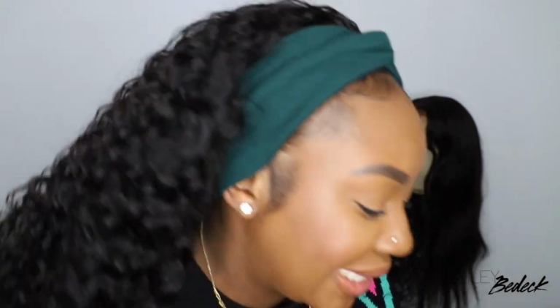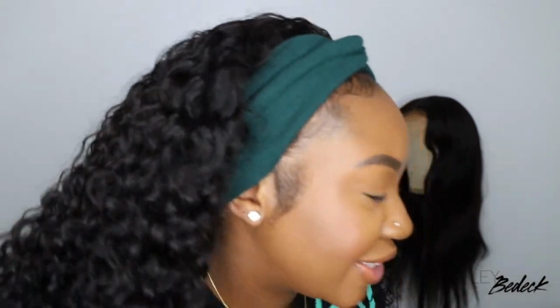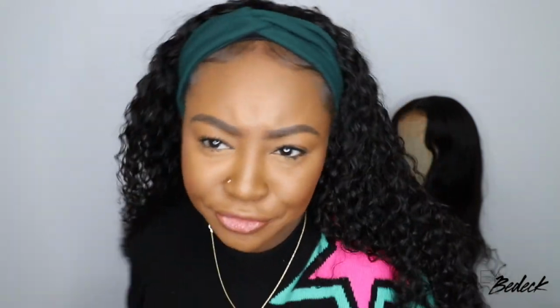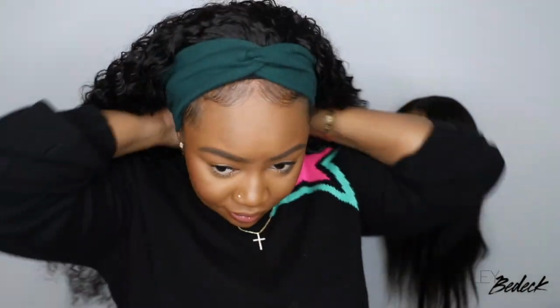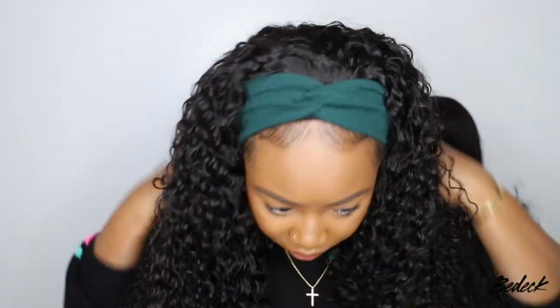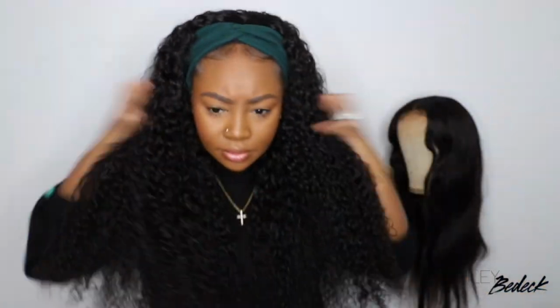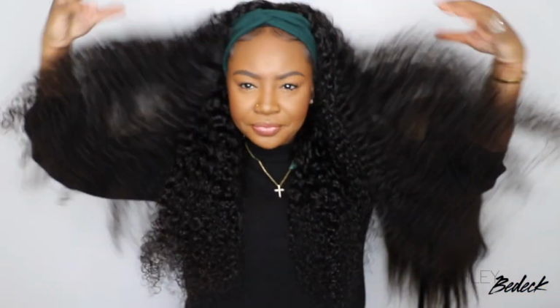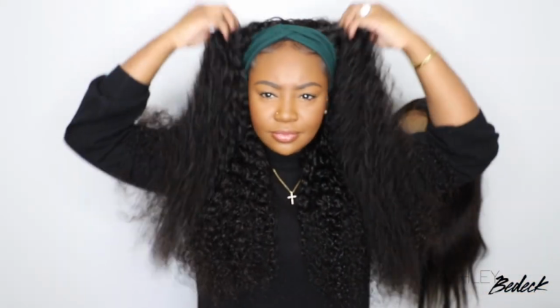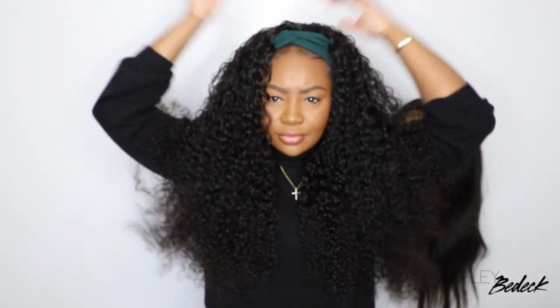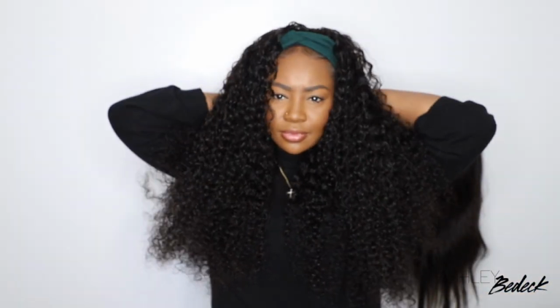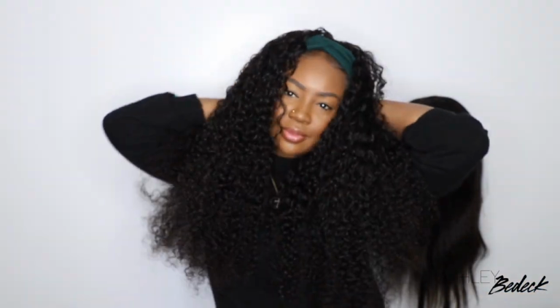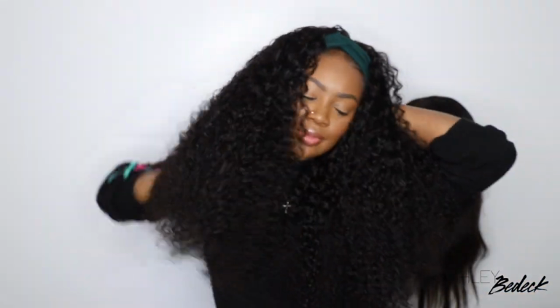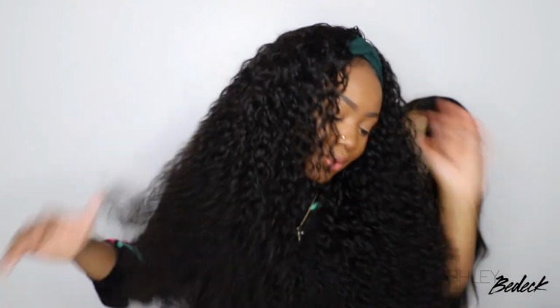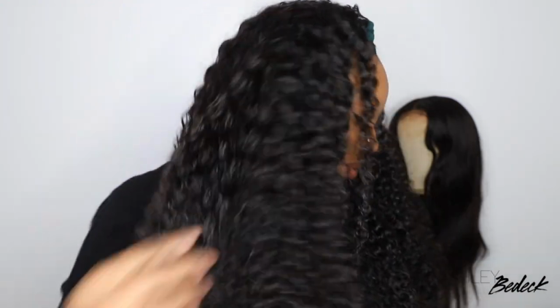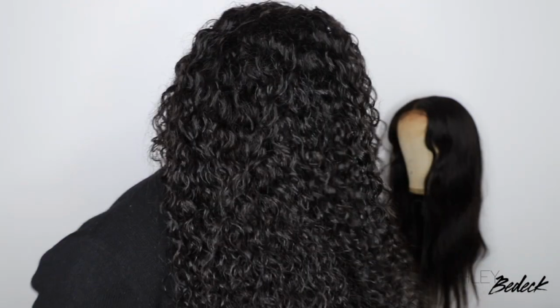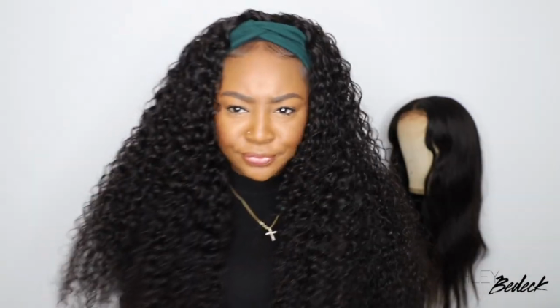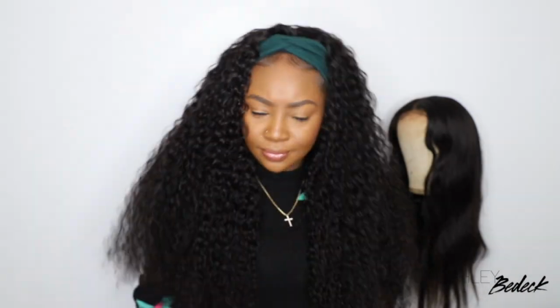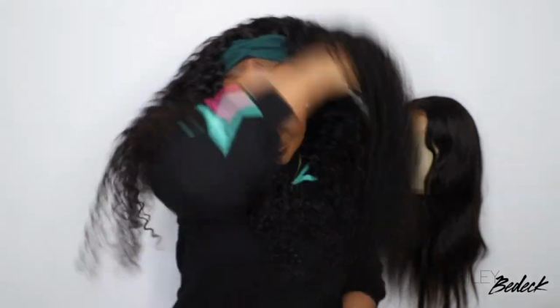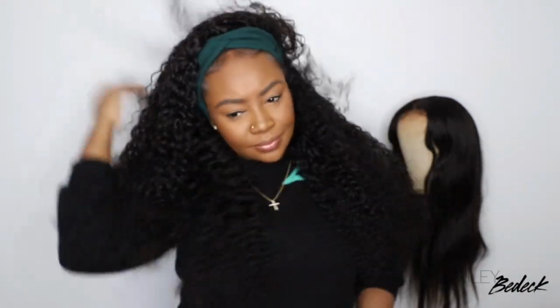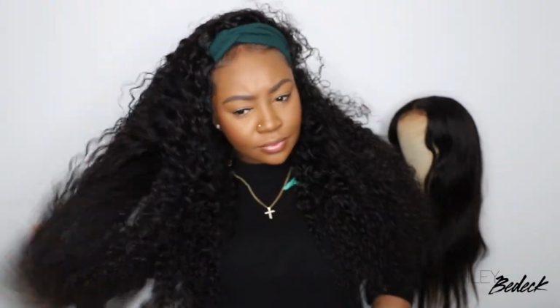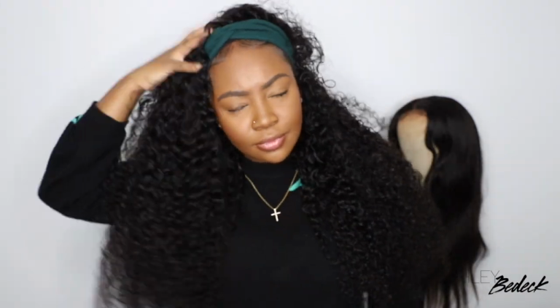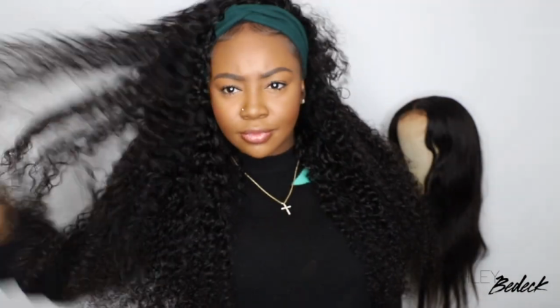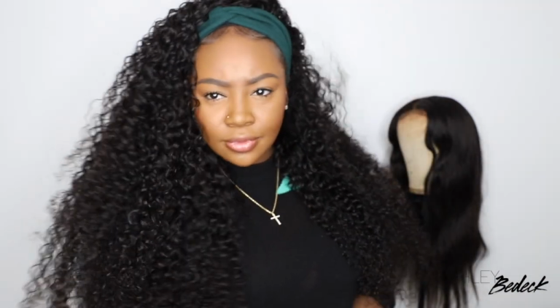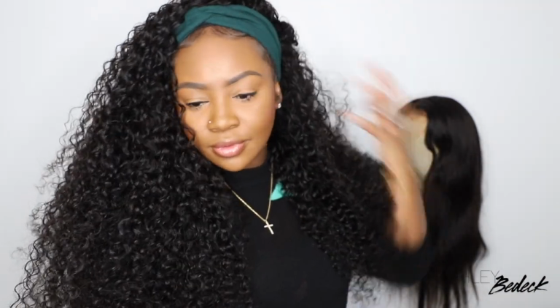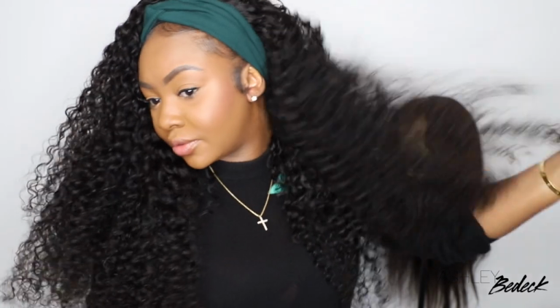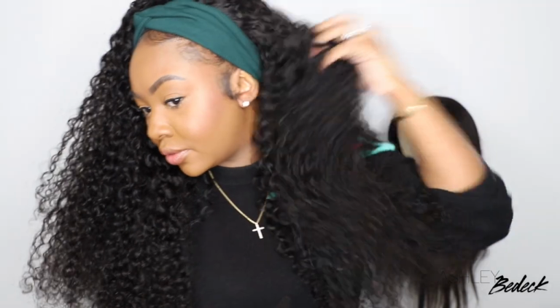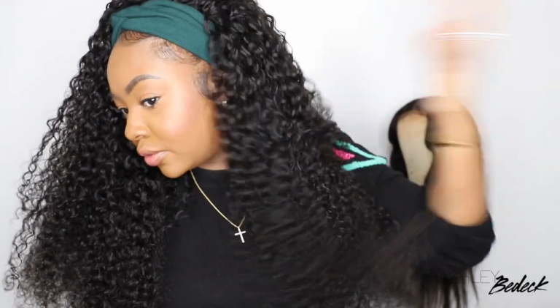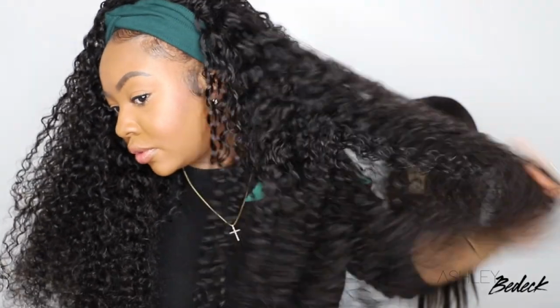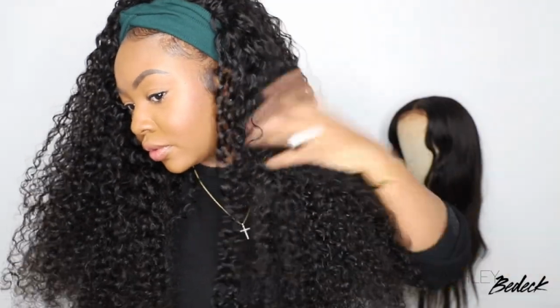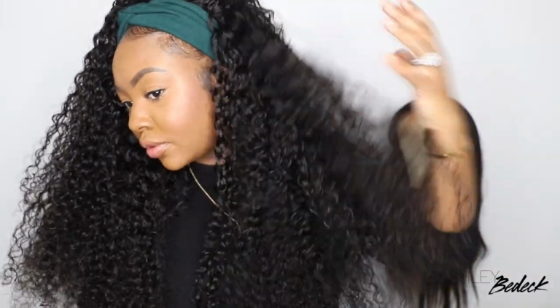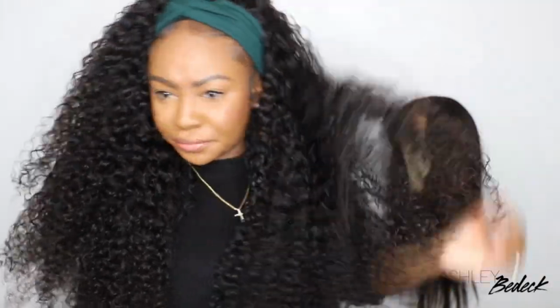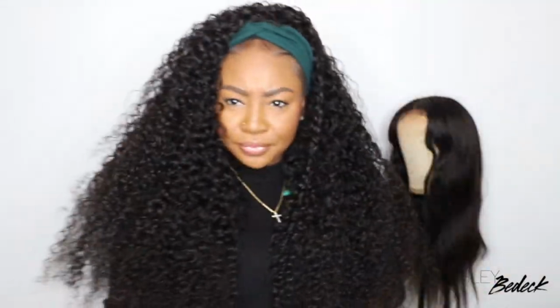Pro tip: whenever you're using a headband wig, scrunch up the actual black headband part of the wig — it helps conceal it so you don't see it underneath your styling headband. And that's pretty much it!